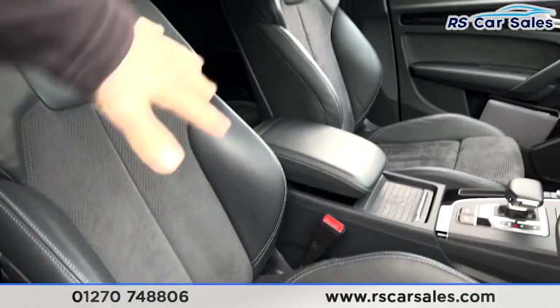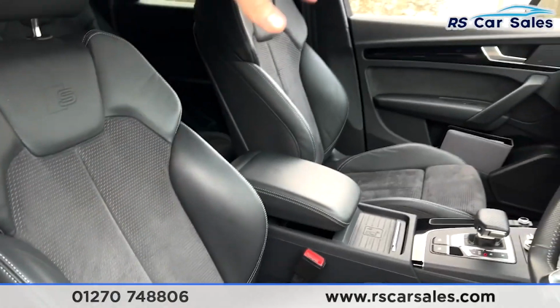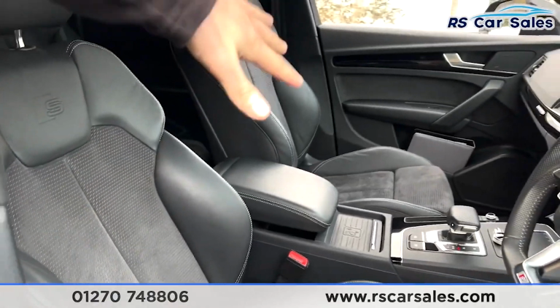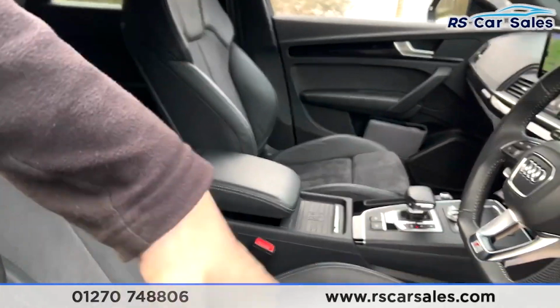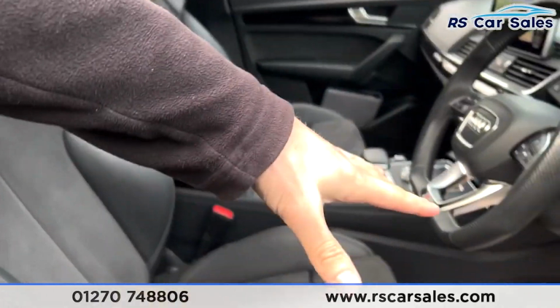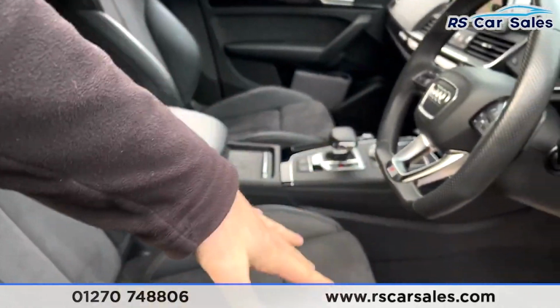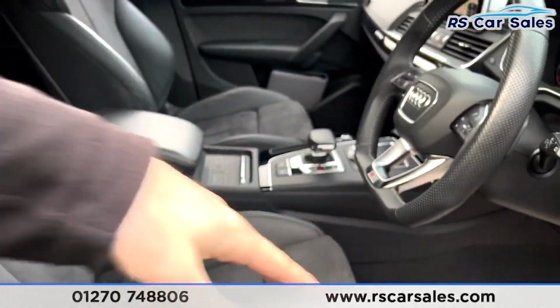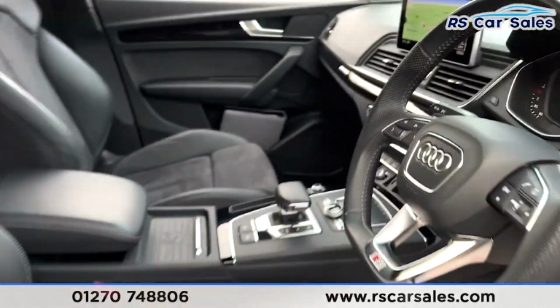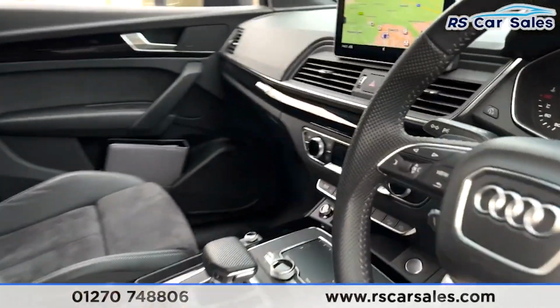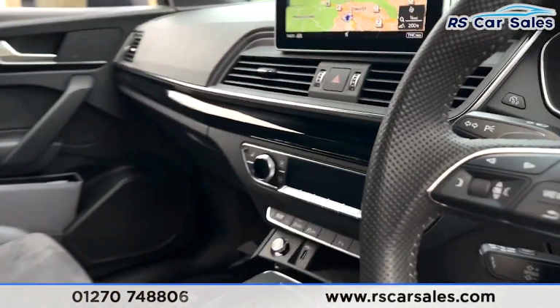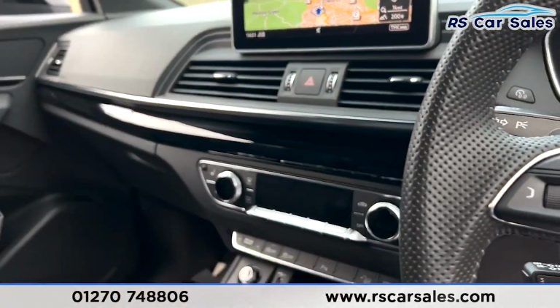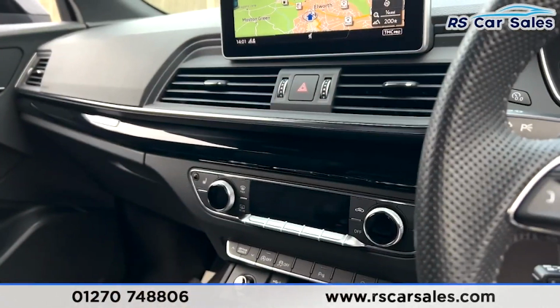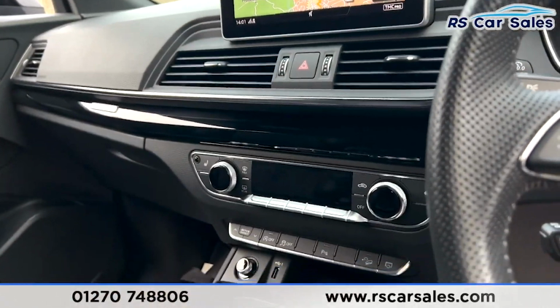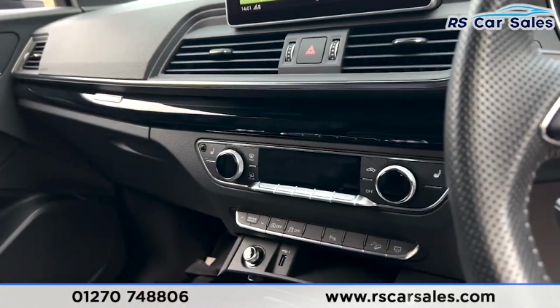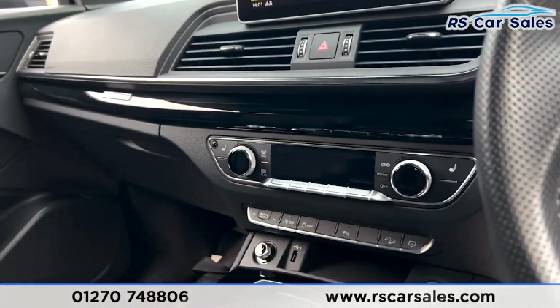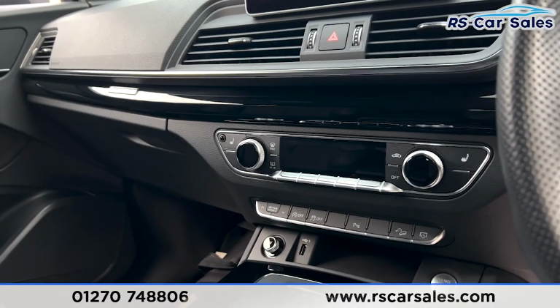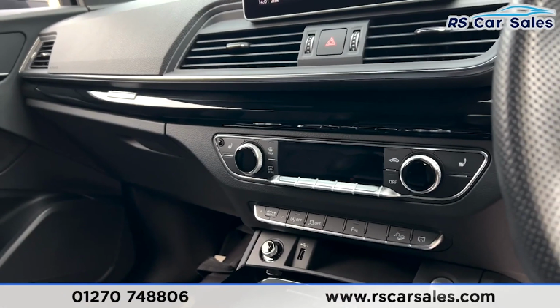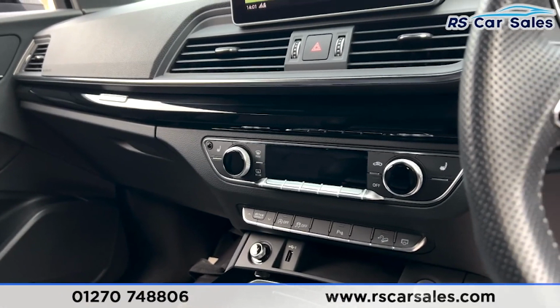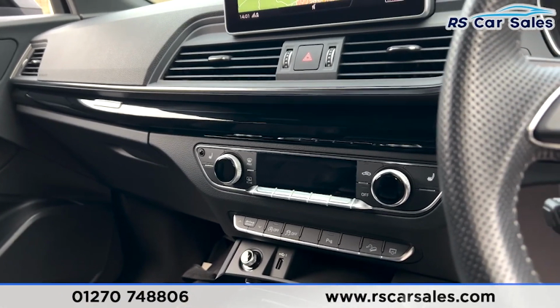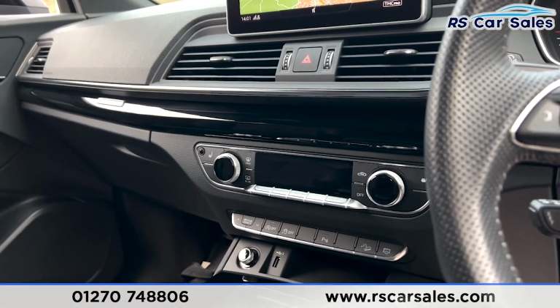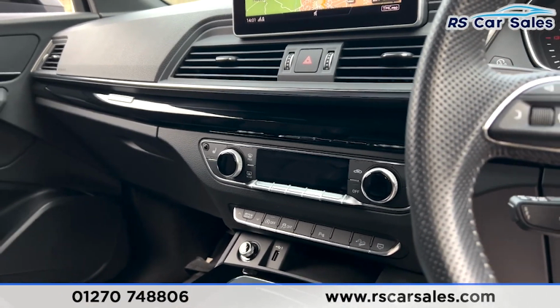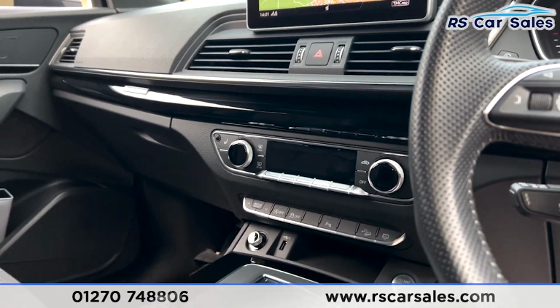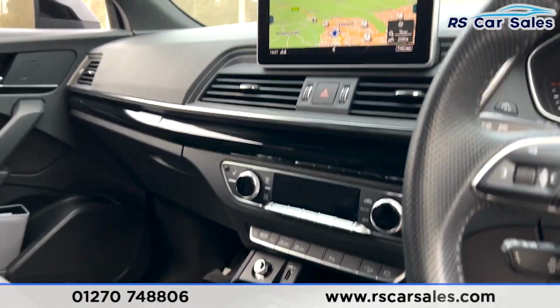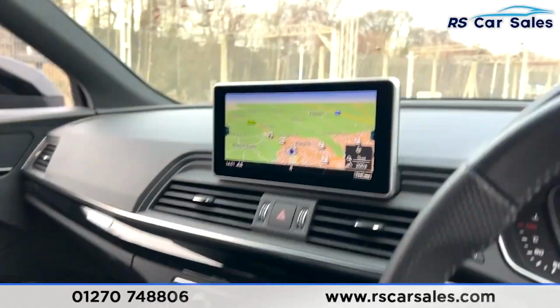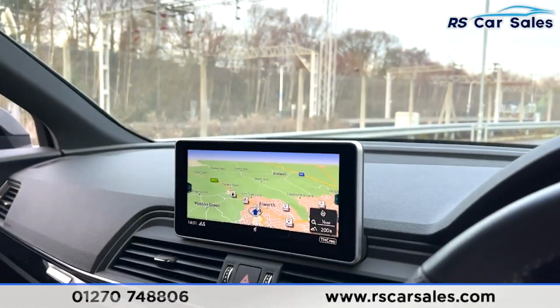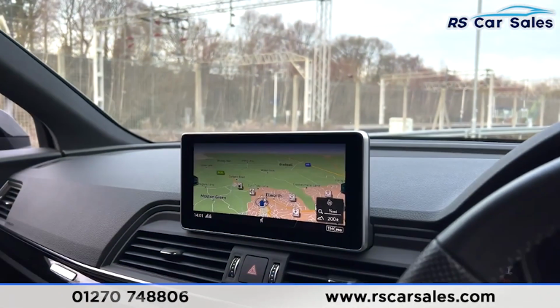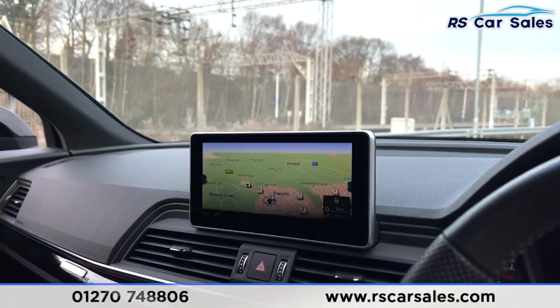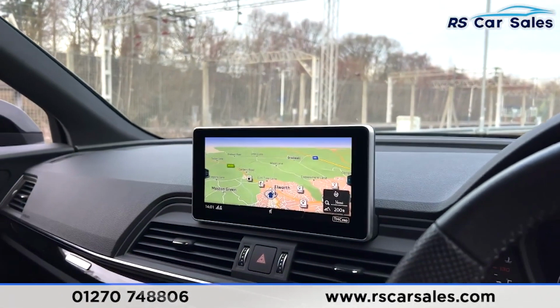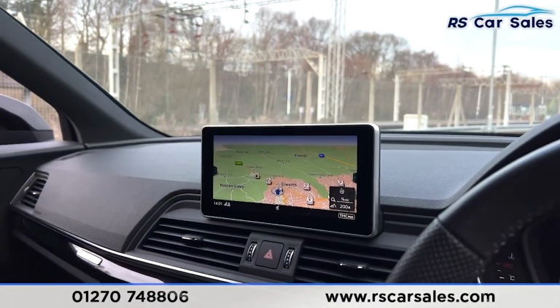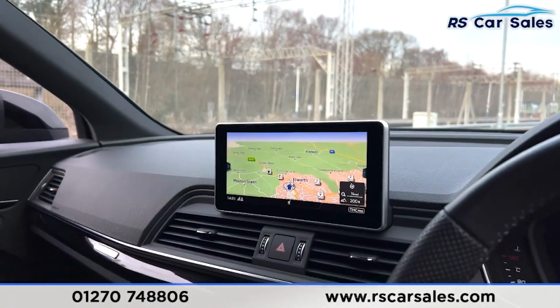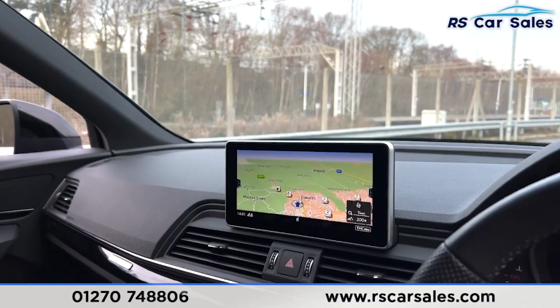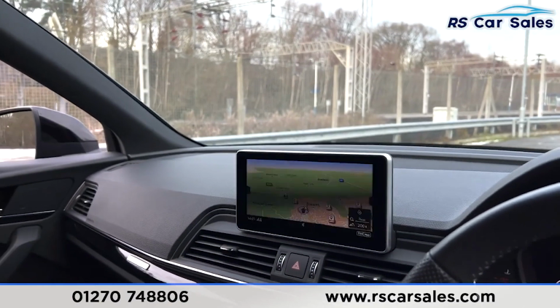Both driver and passenger seats have extended lumbar support and are heated. You have dual-zone climate control, and a central screen where you can find satellite navigation.